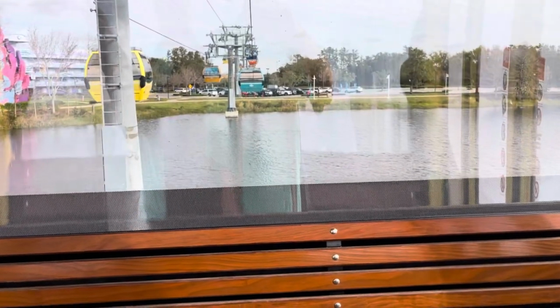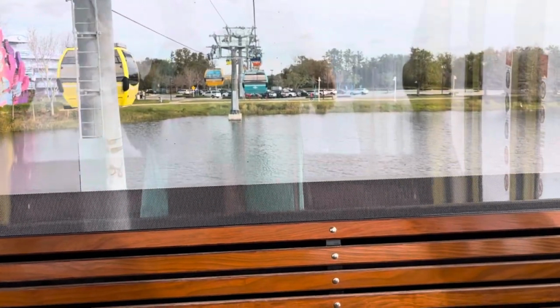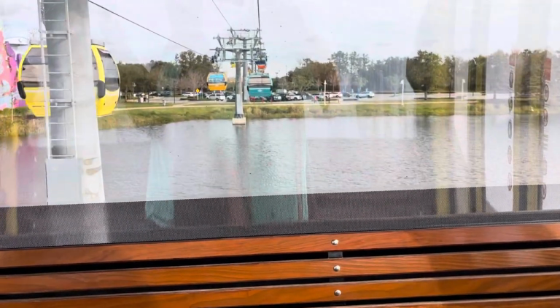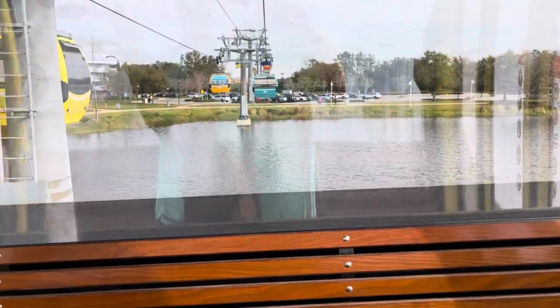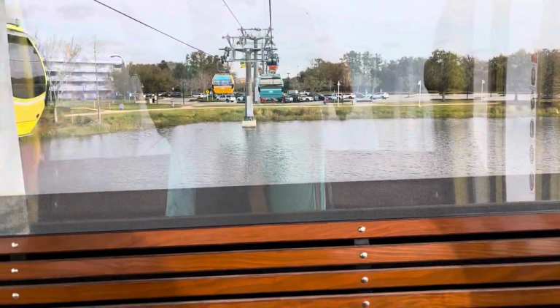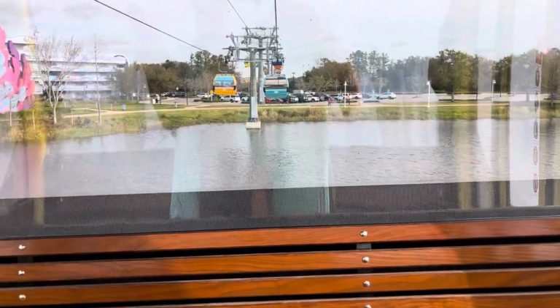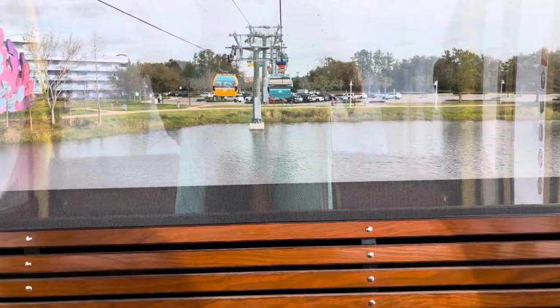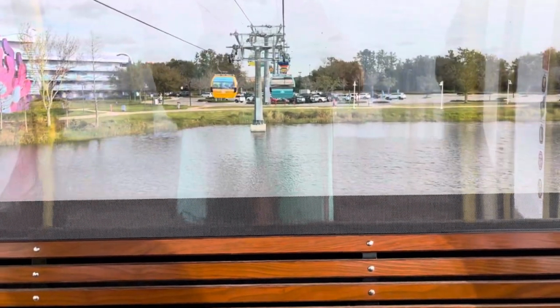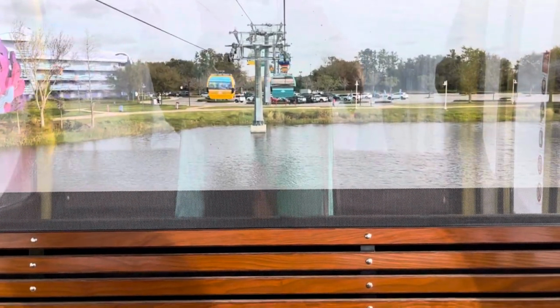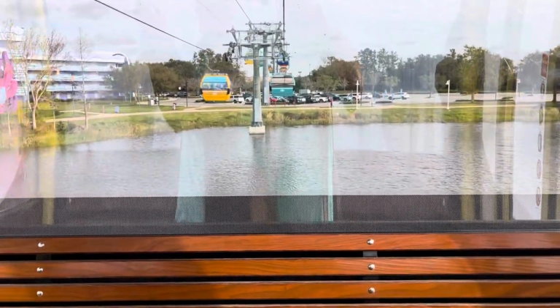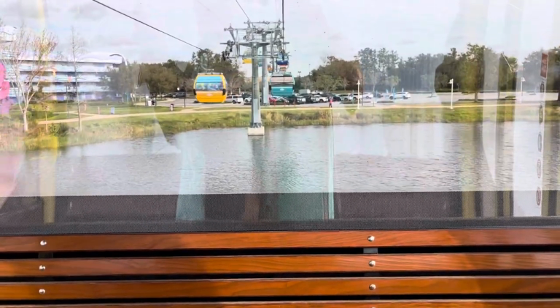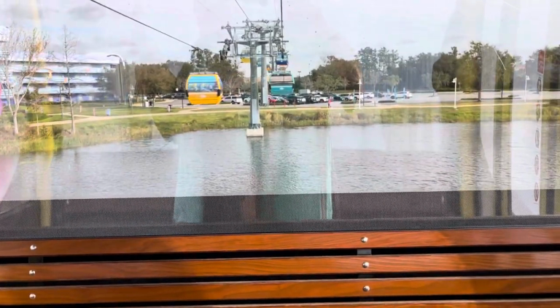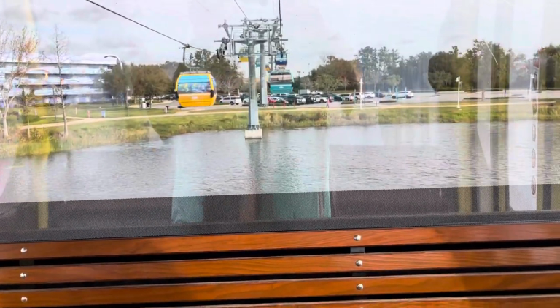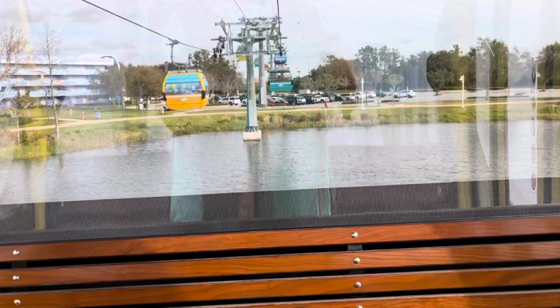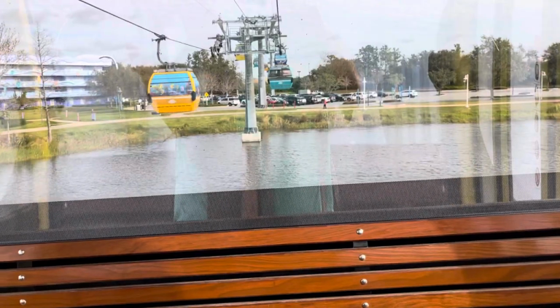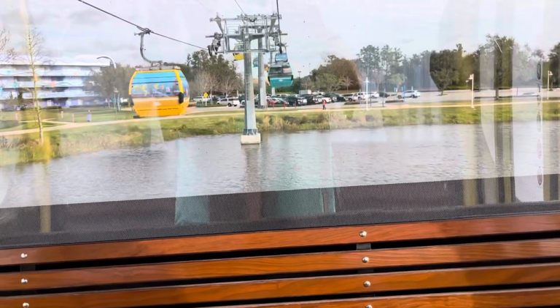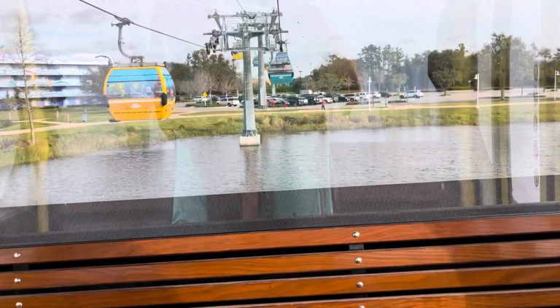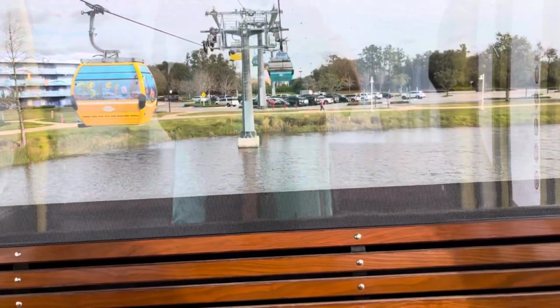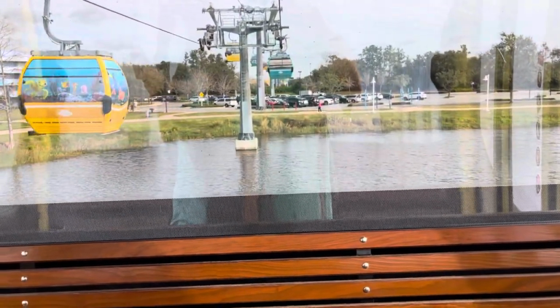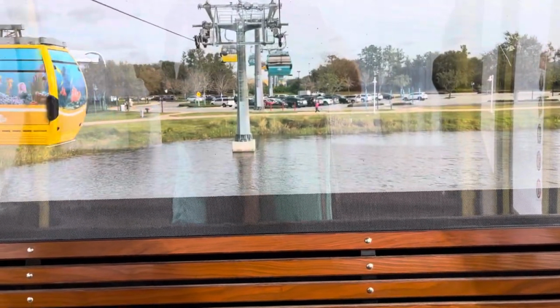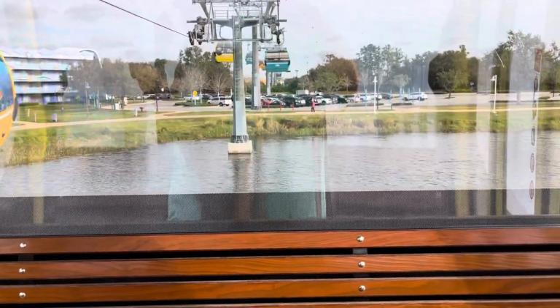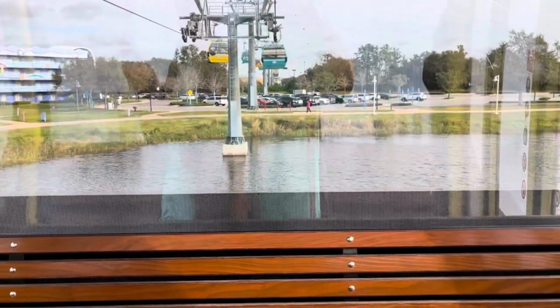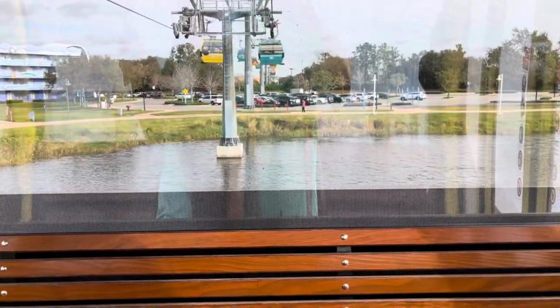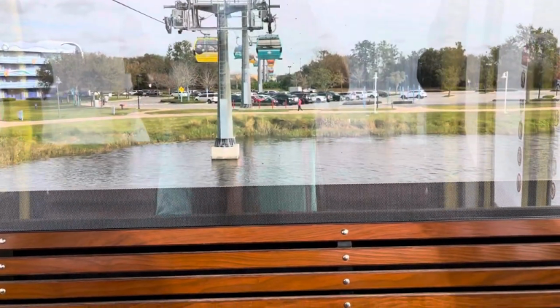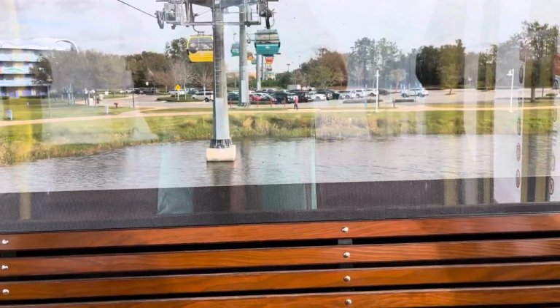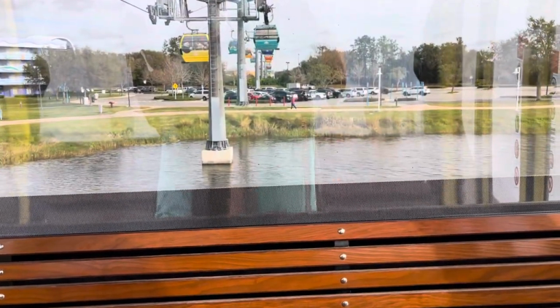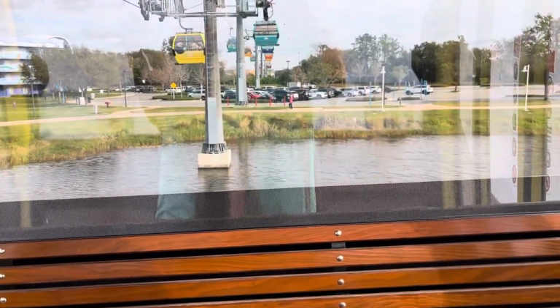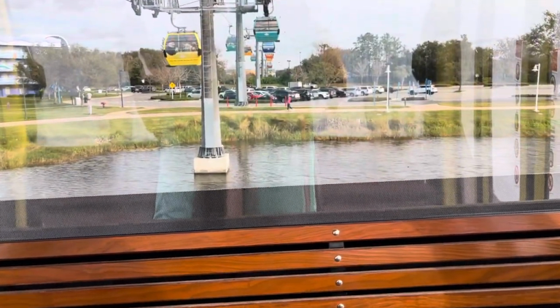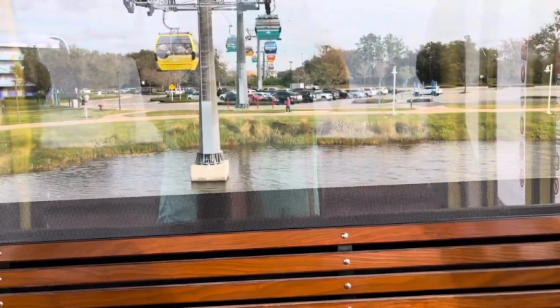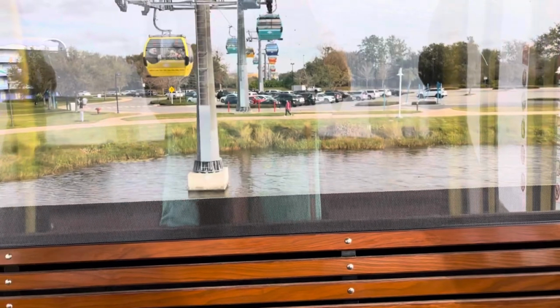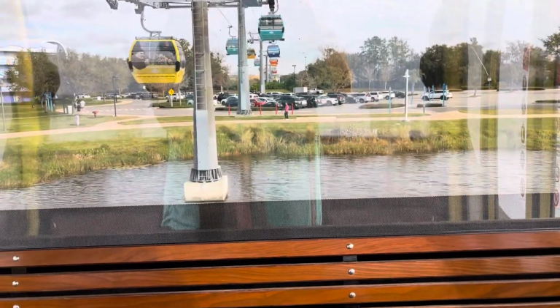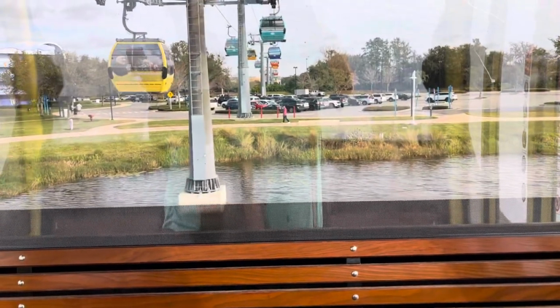When you get to the transfer point where you get off and swap cars, they have a coffee shop — really good coffee. And that's my next stop.